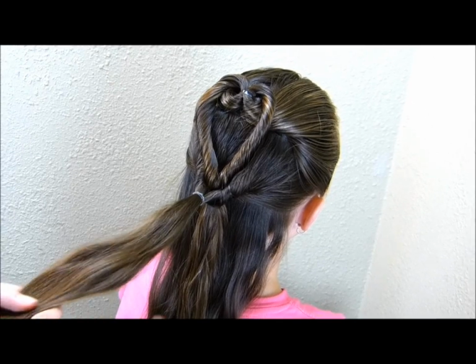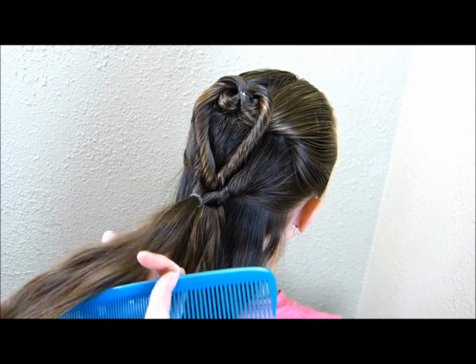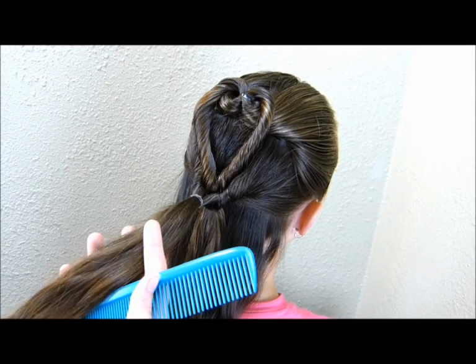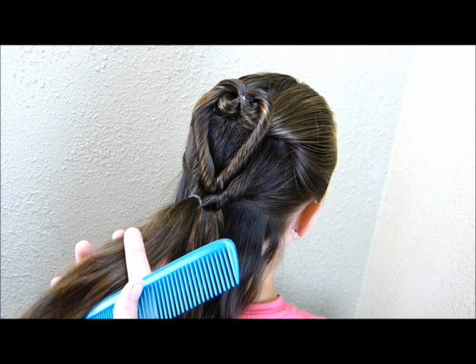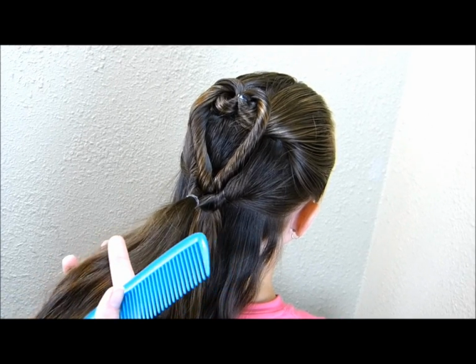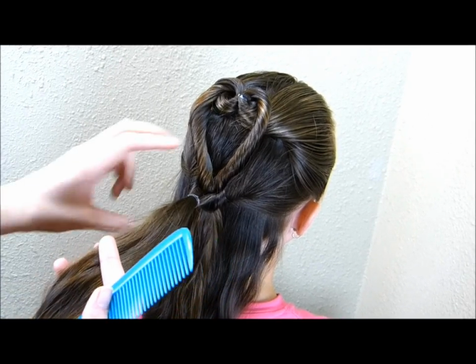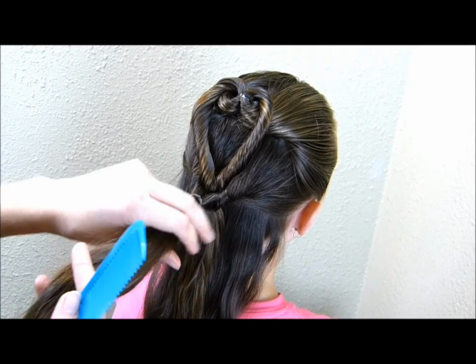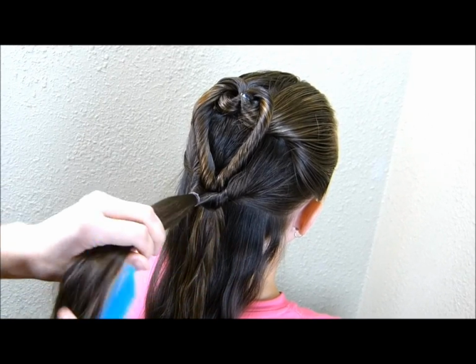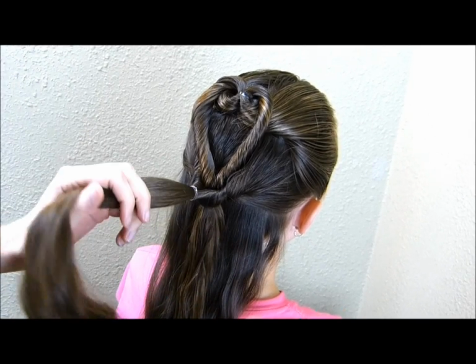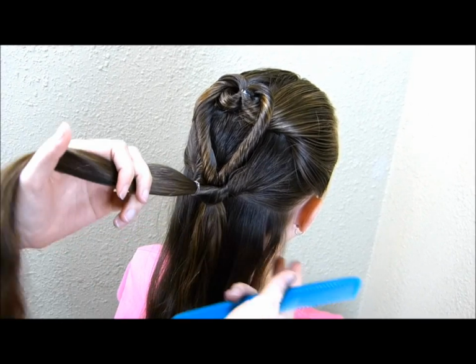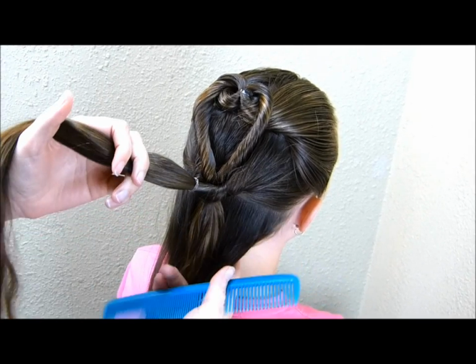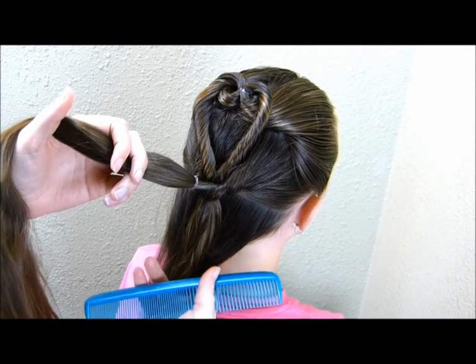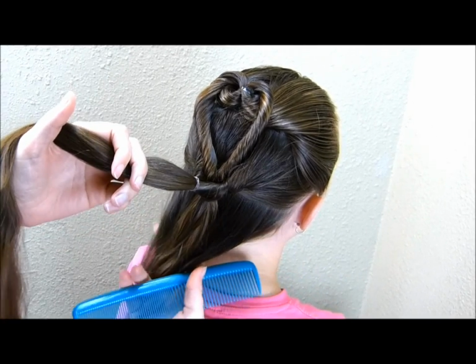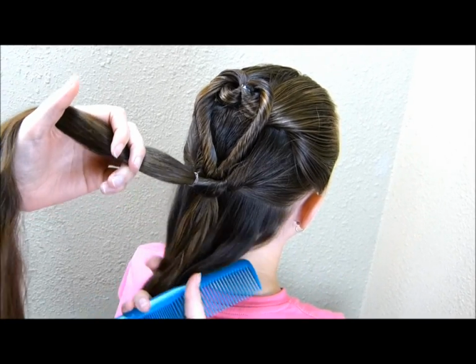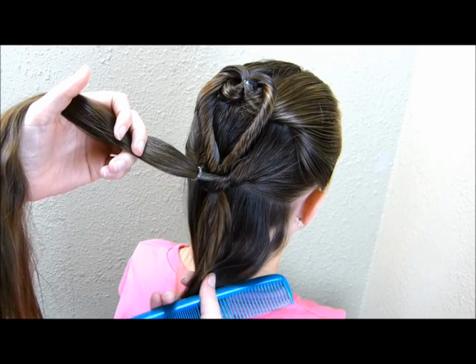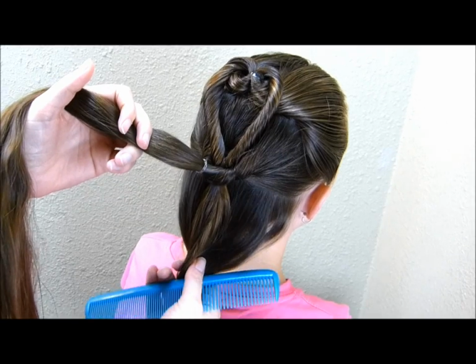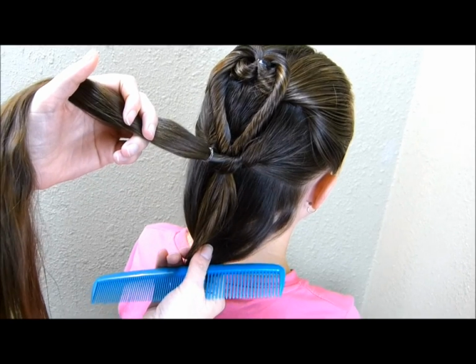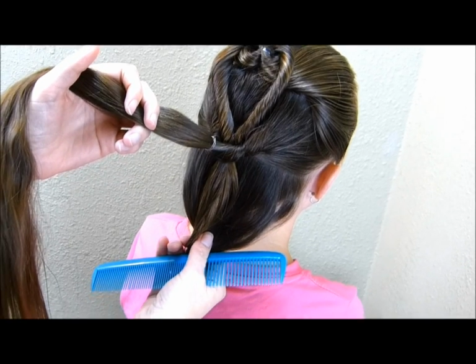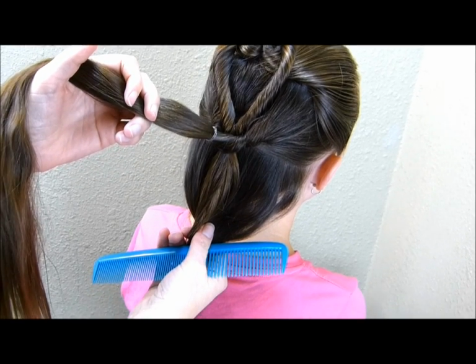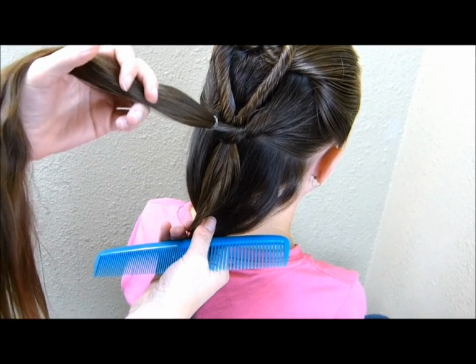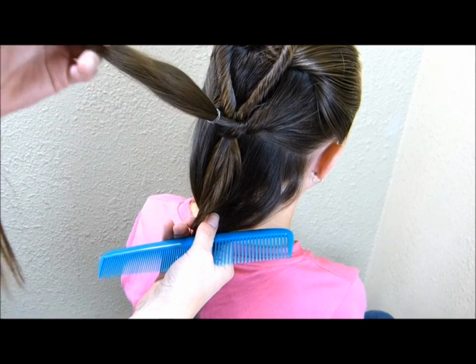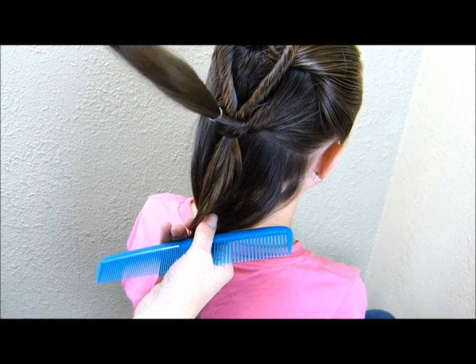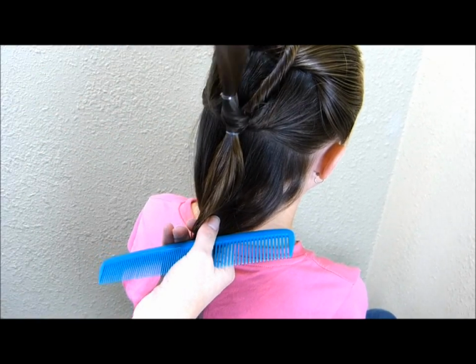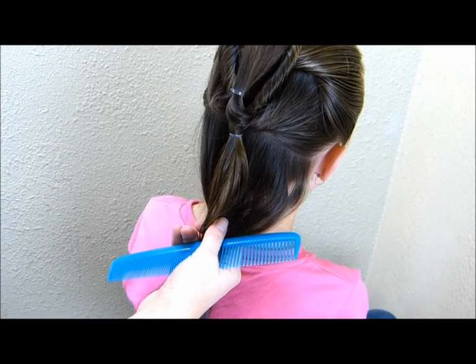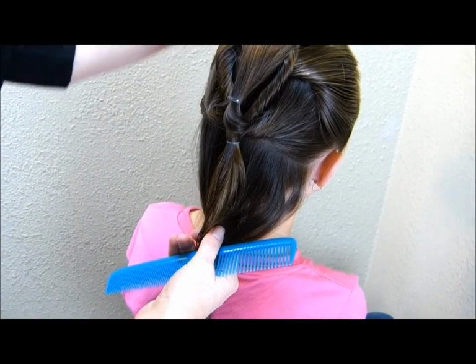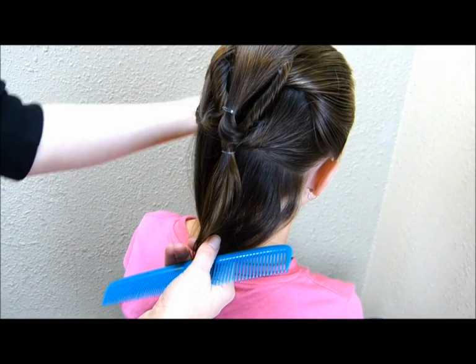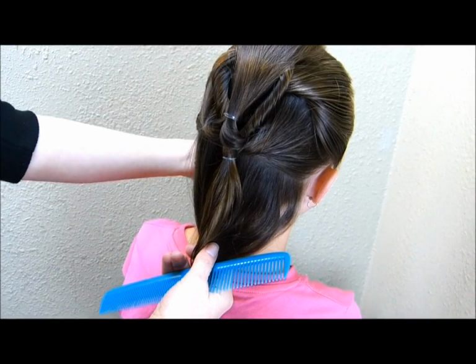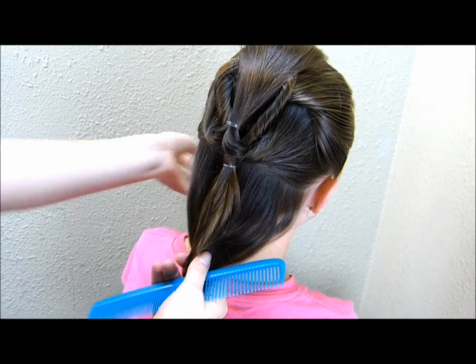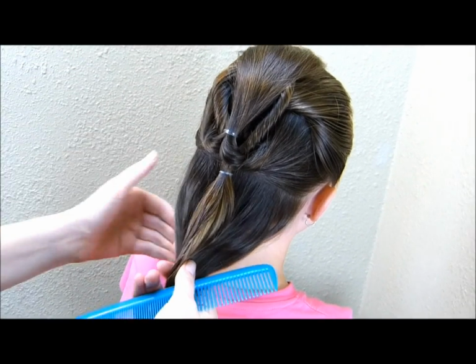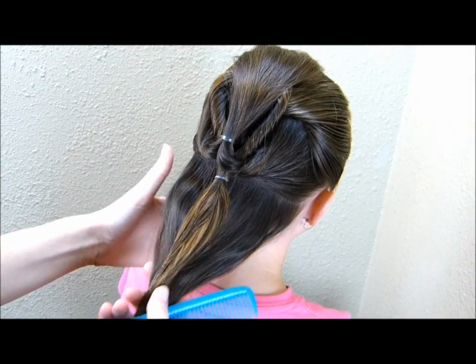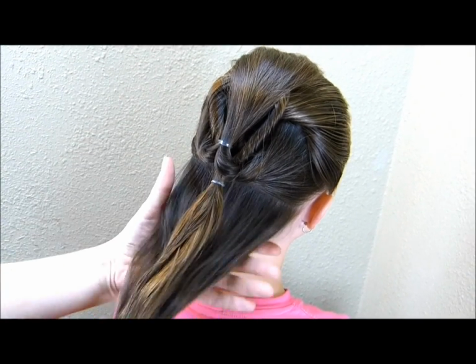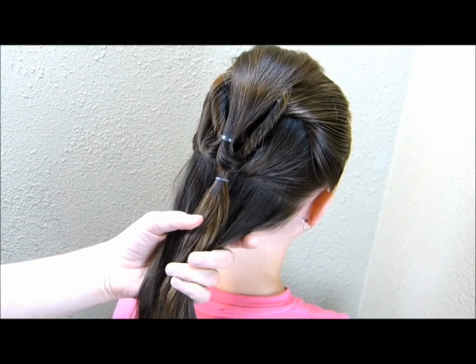Now before I make this next heart, I'm going to gather all of the hair I have left into a low ponytail. I'm just going to stick that out of the way for now.